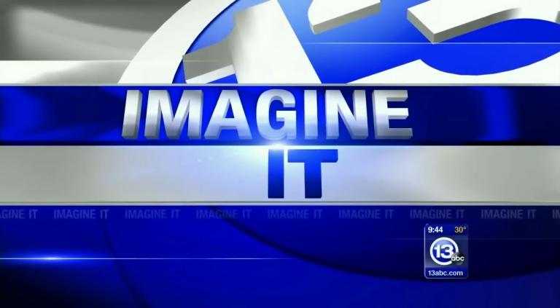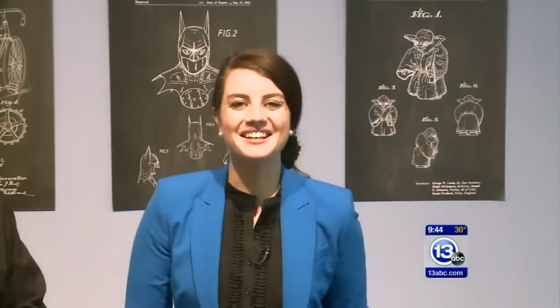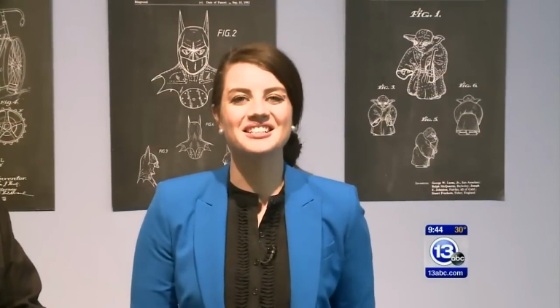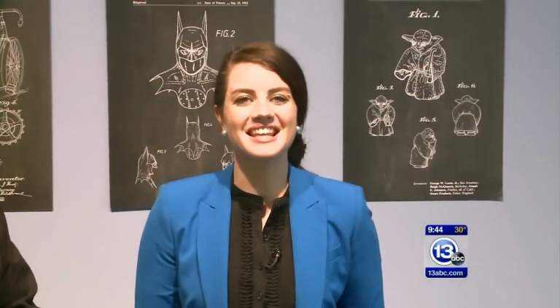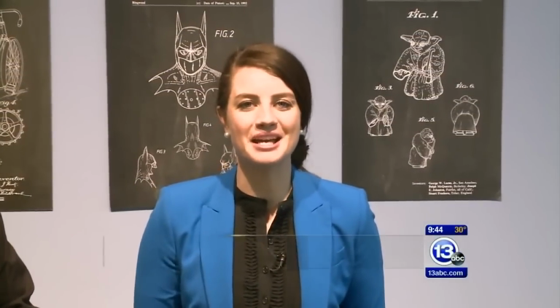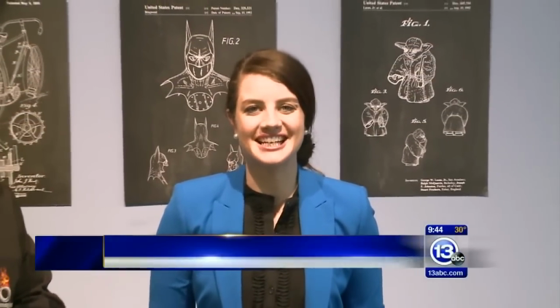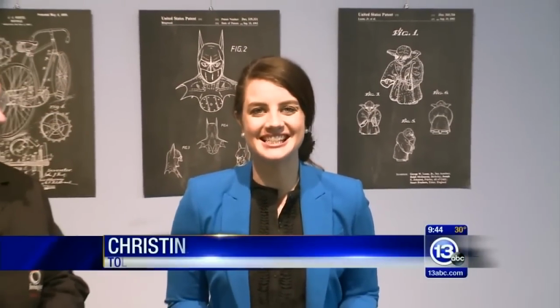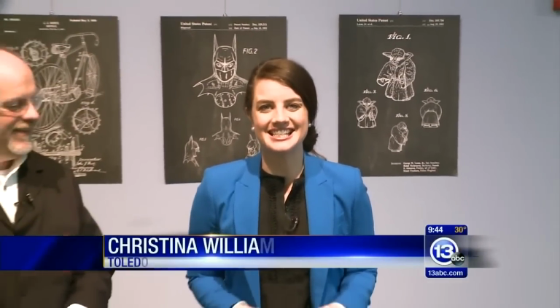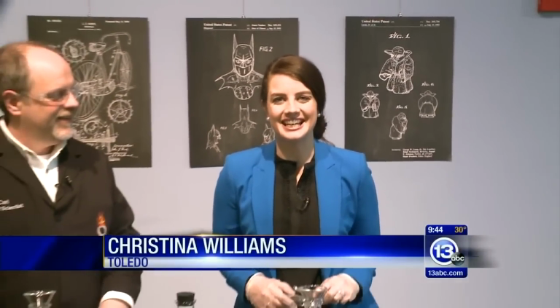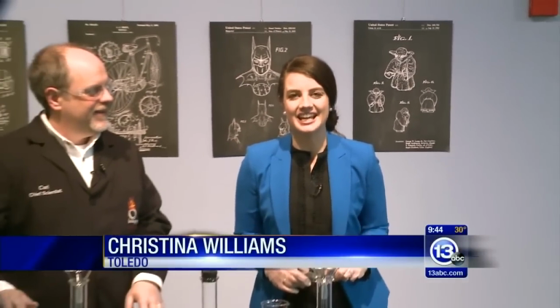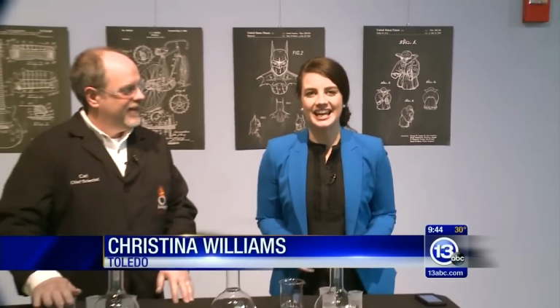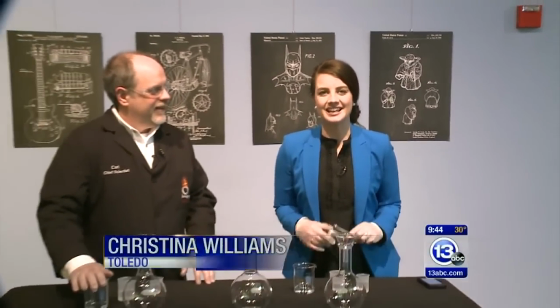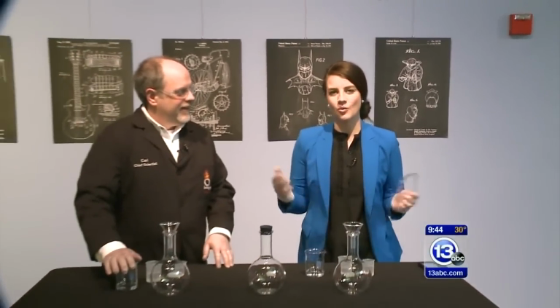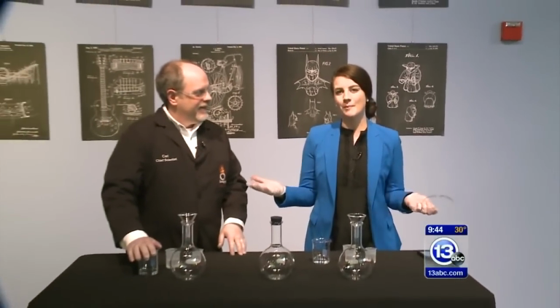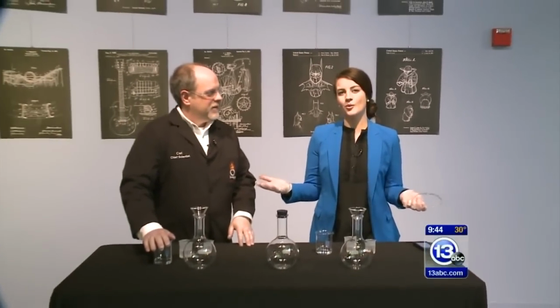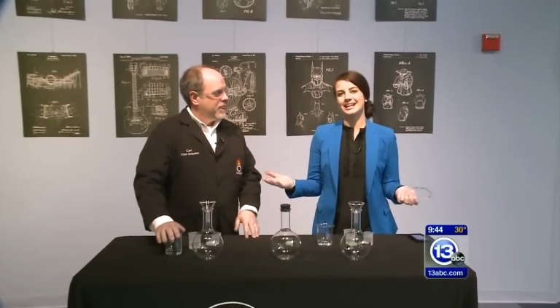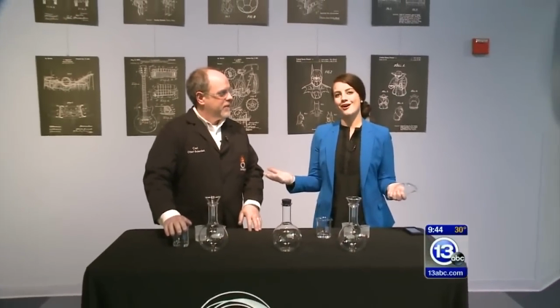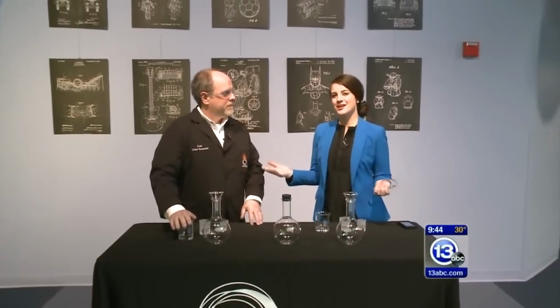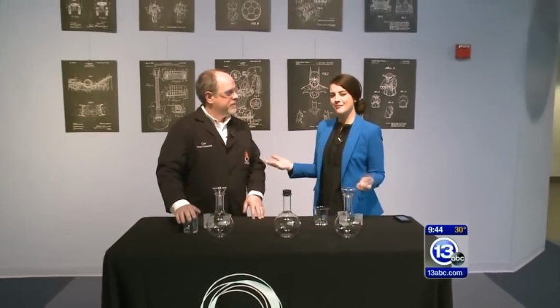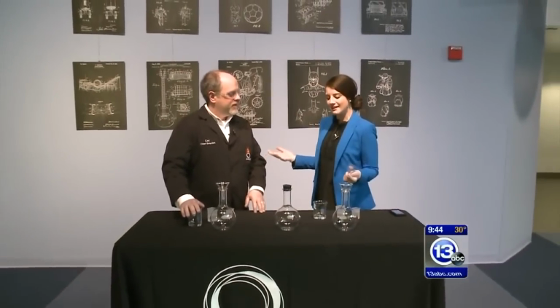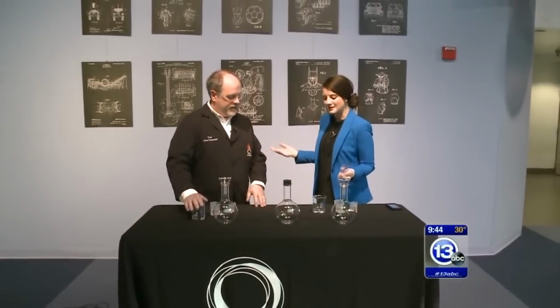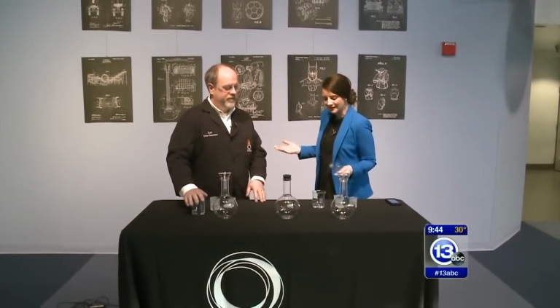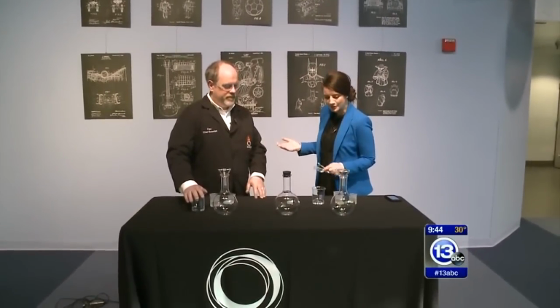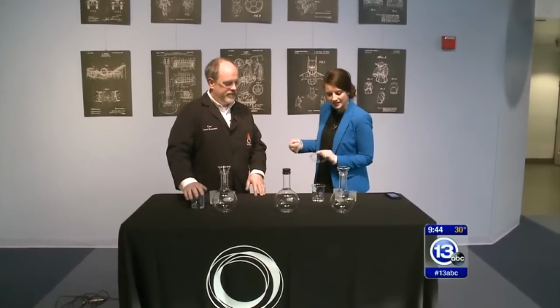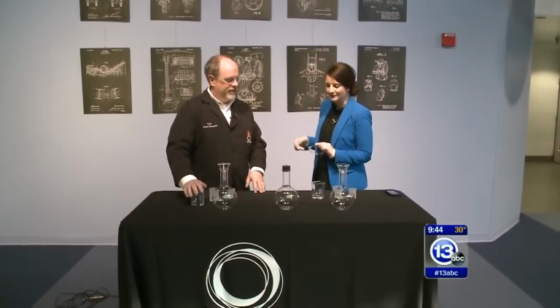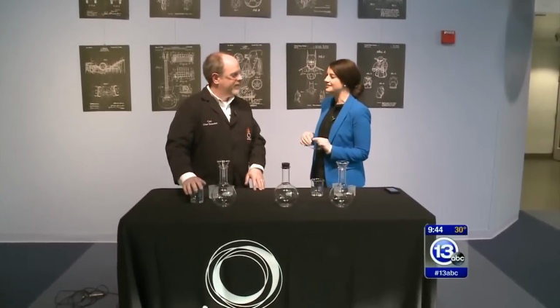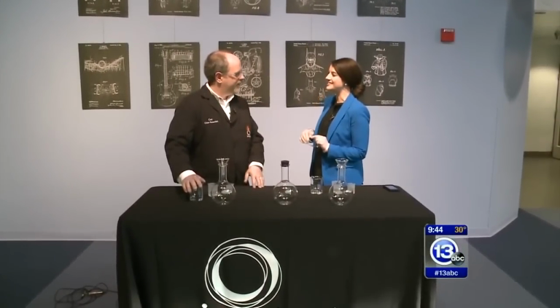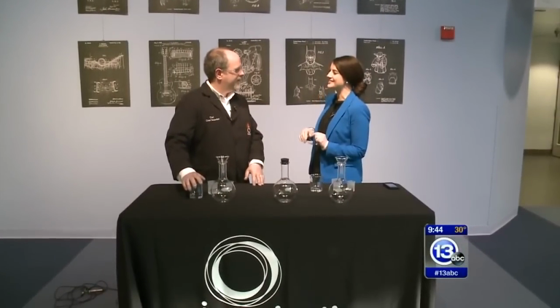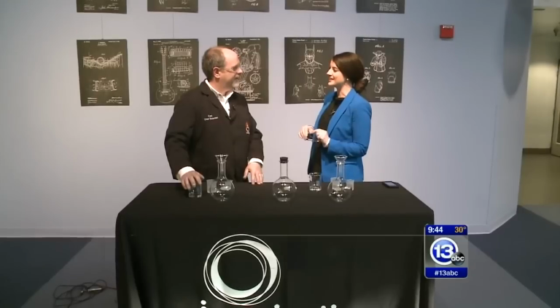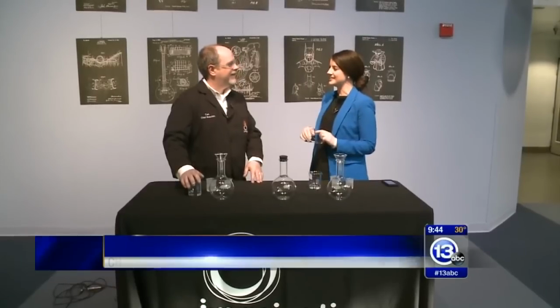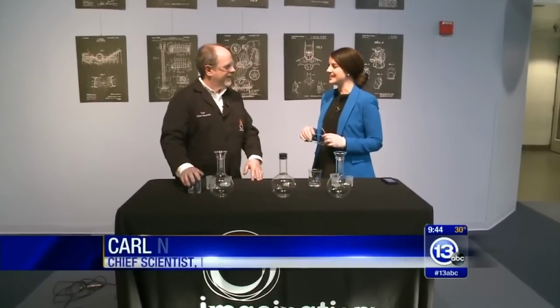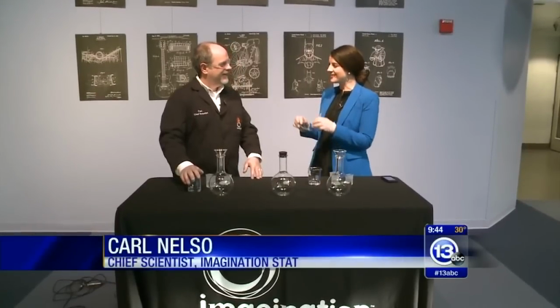Hey there, we're down at the Imagination Station again, and what better way to kick off our Saturday morning than with a little chemistry? I have Carl Nelson here, the Chief Scientist. Hey, Carl.